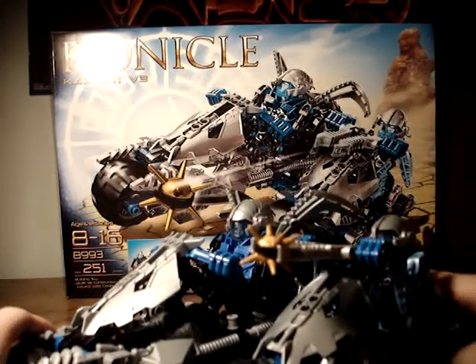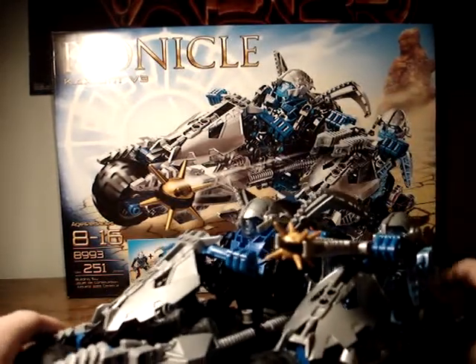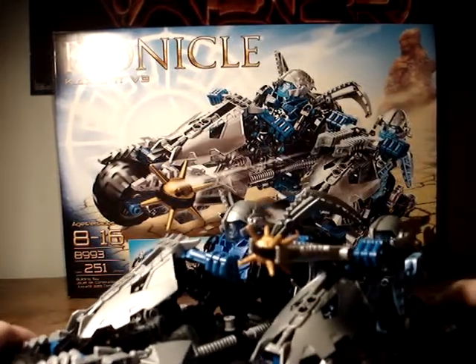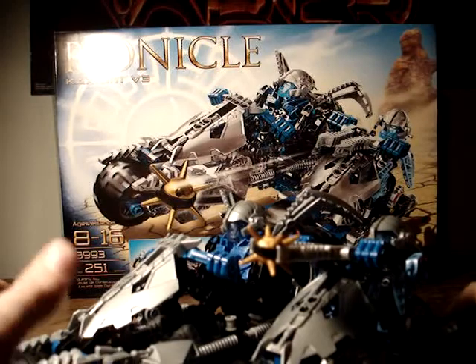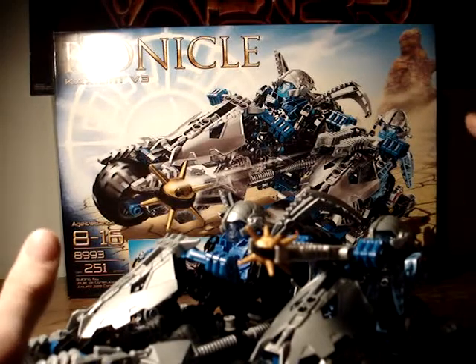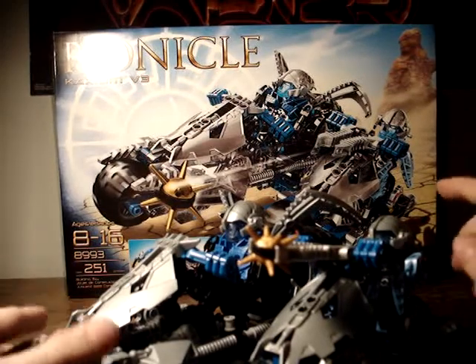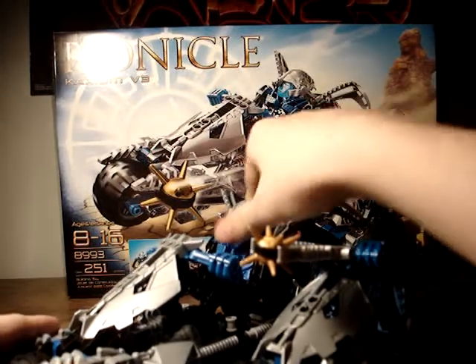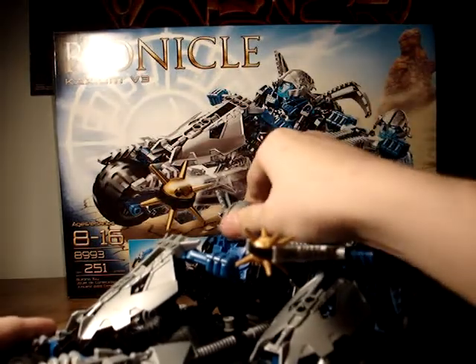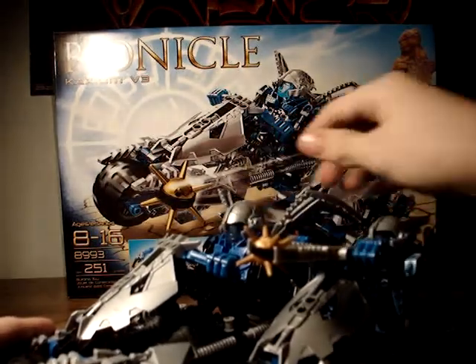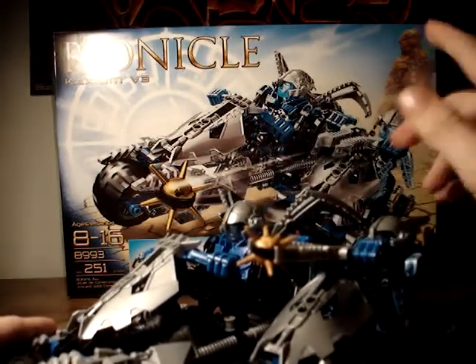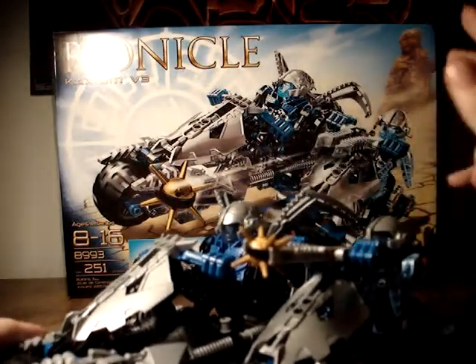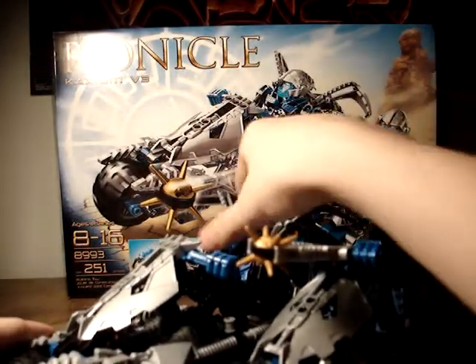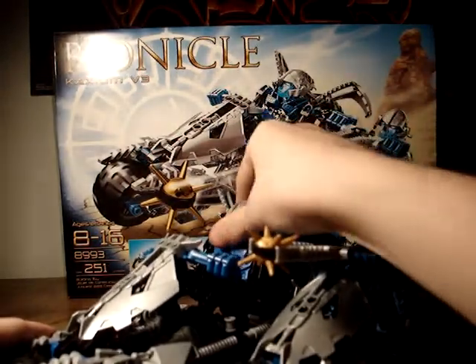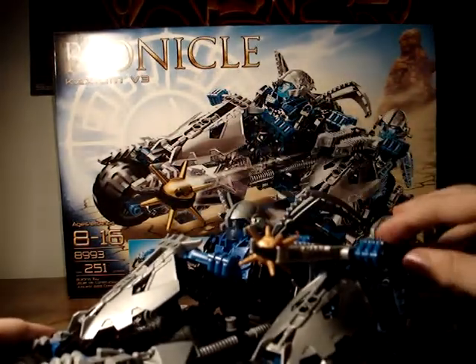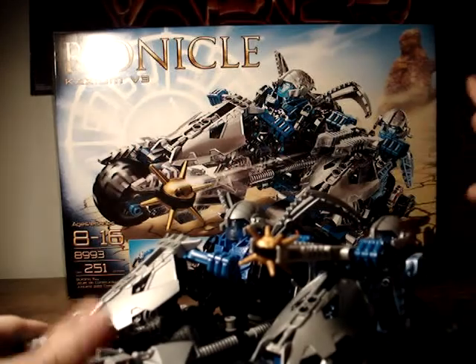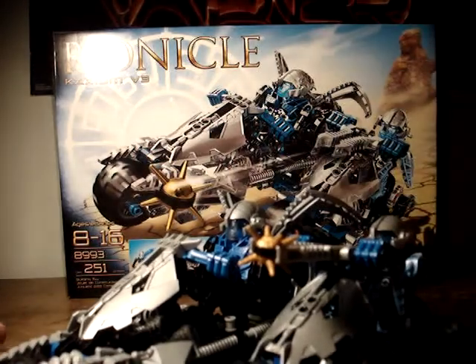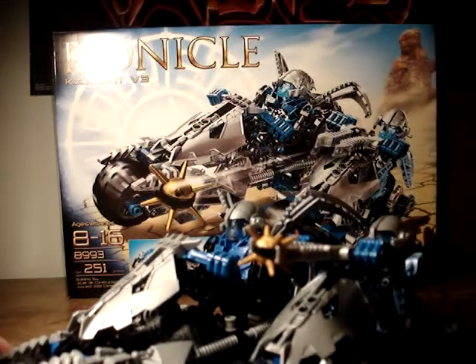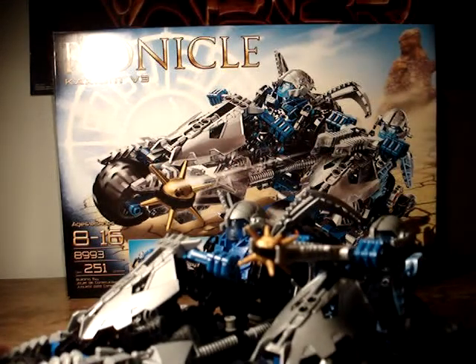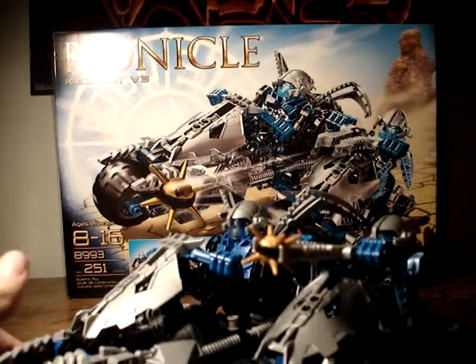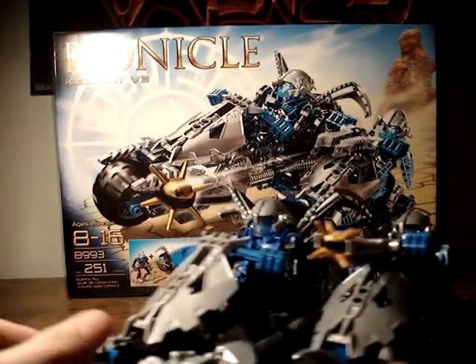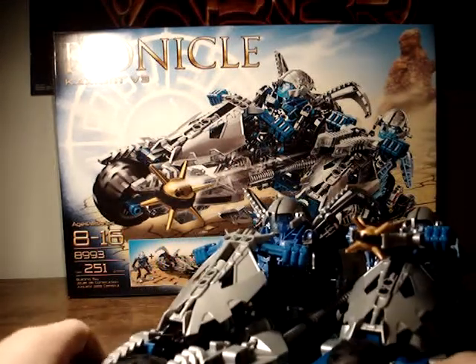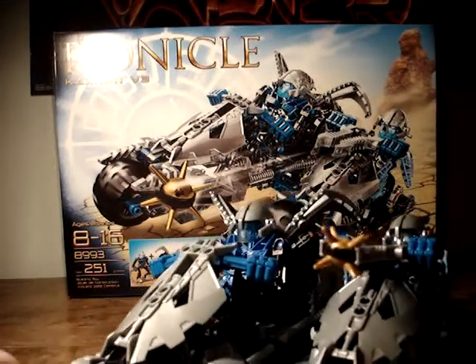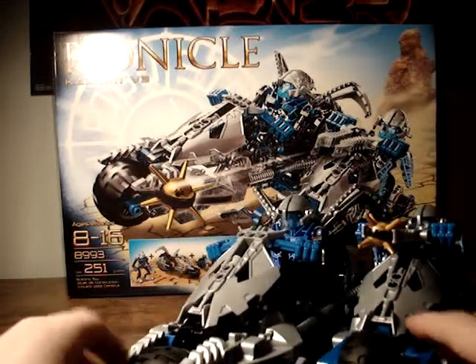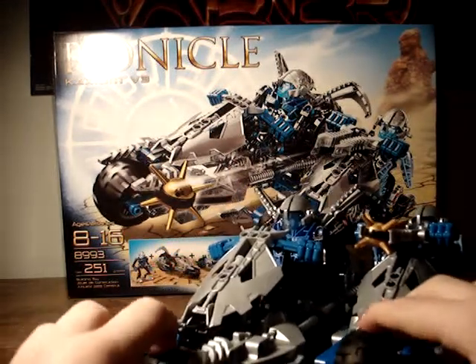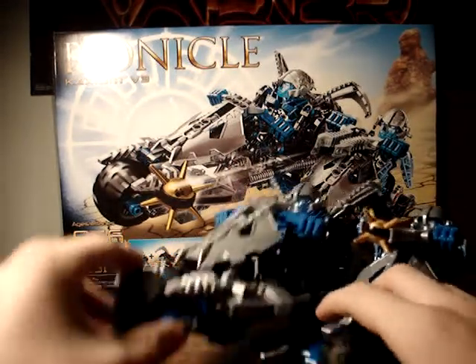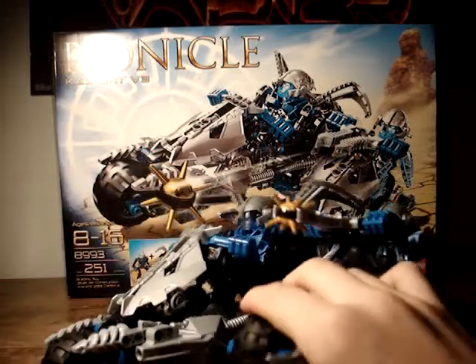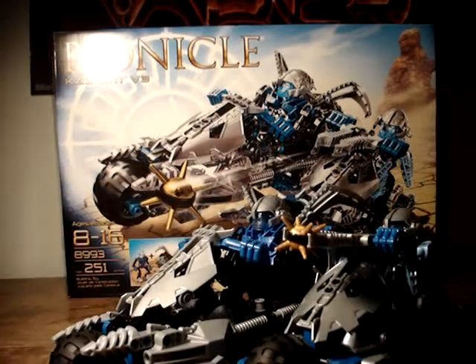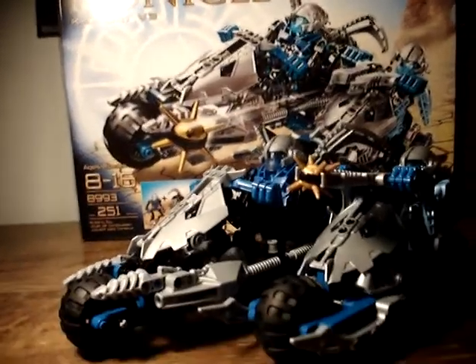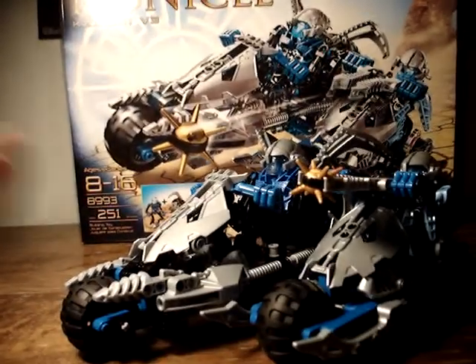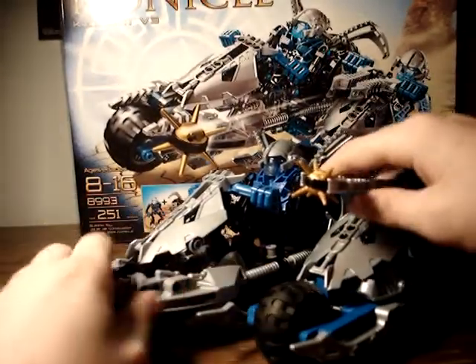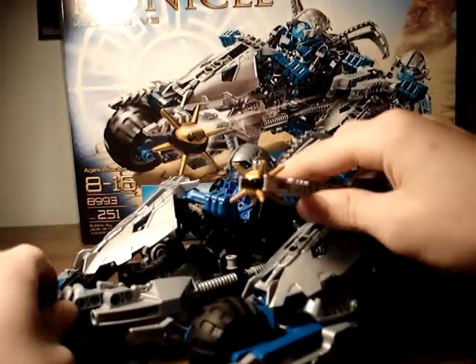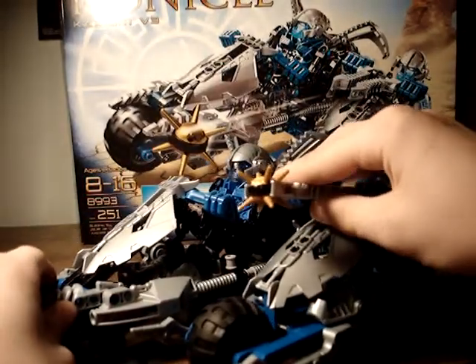Here's the vehicle with two Agori pilots, Kerbaz and Skidonius. You've got the wheels on here and an X-Launcher right here.